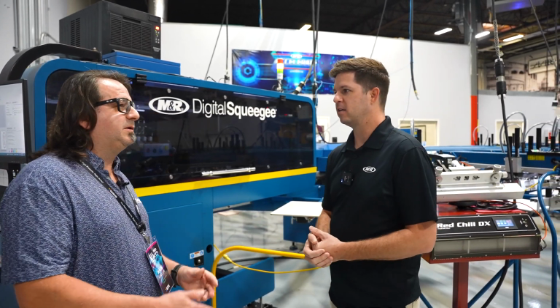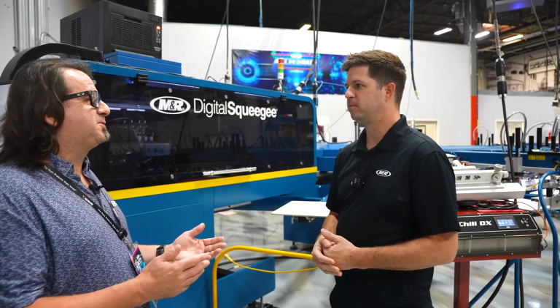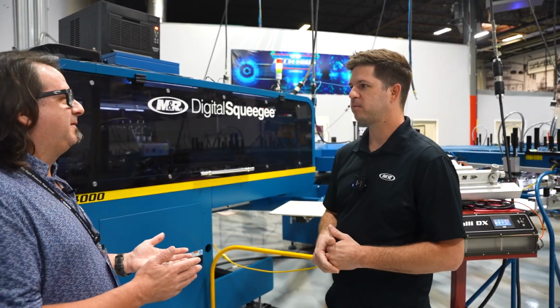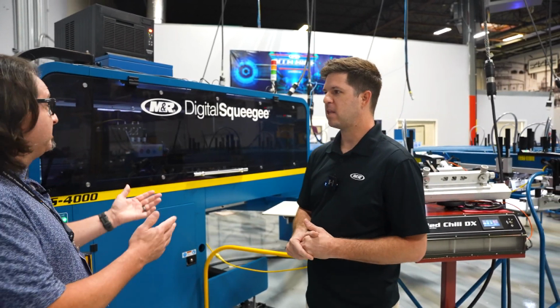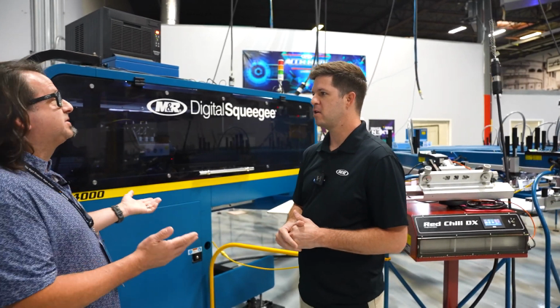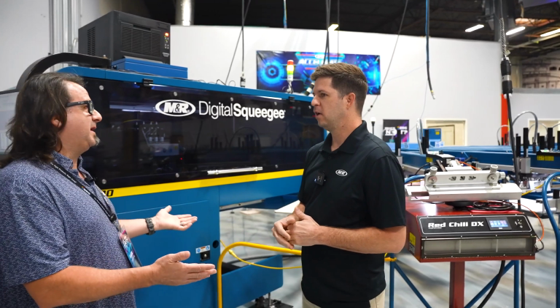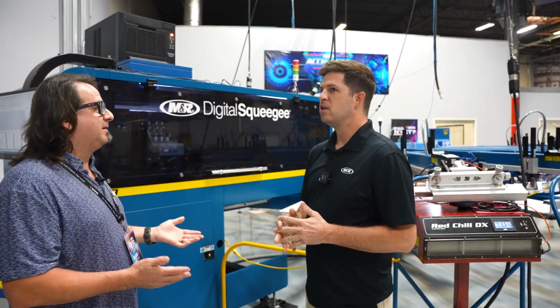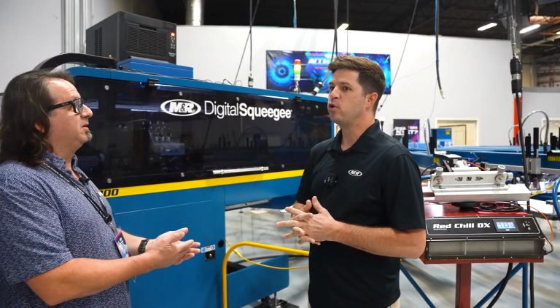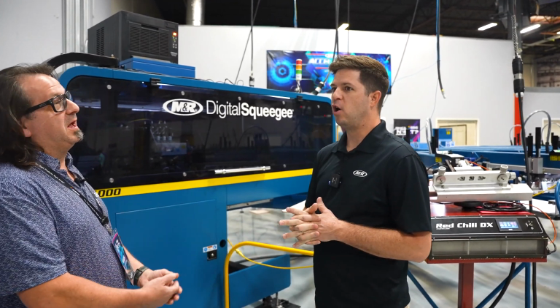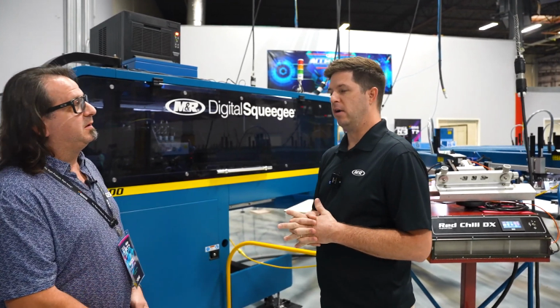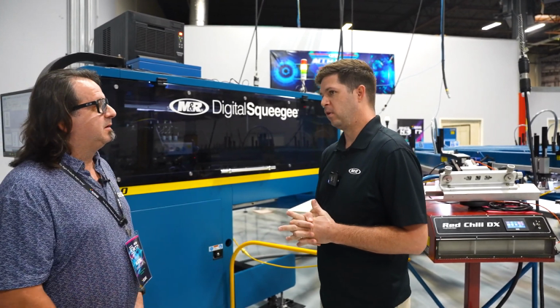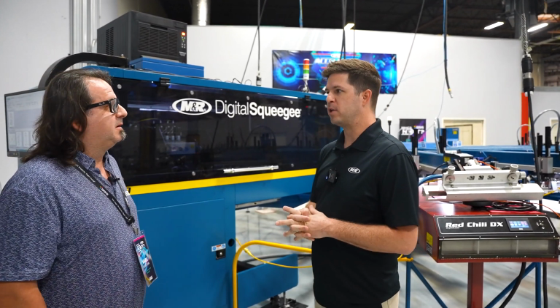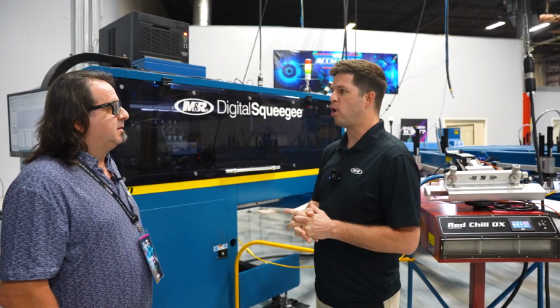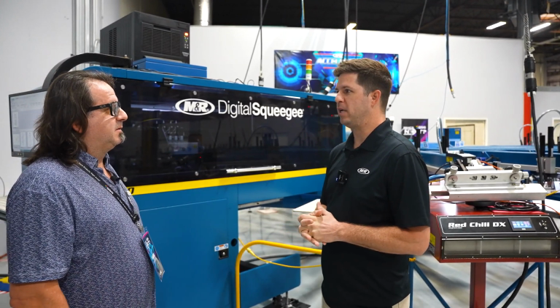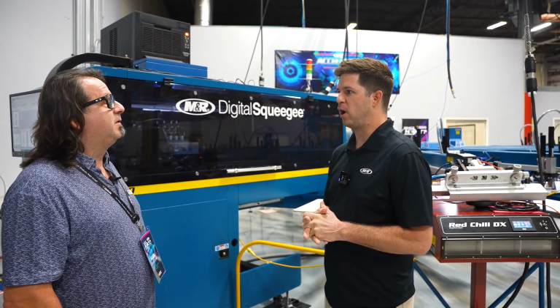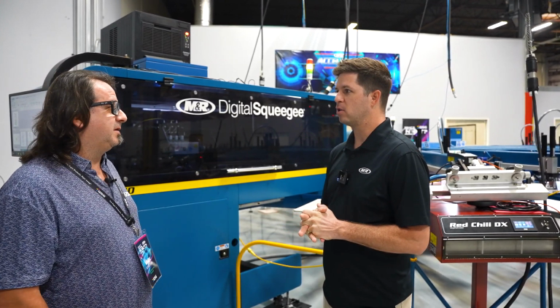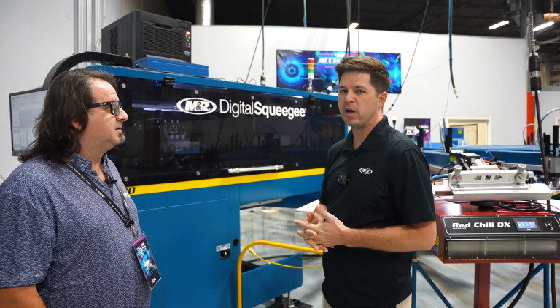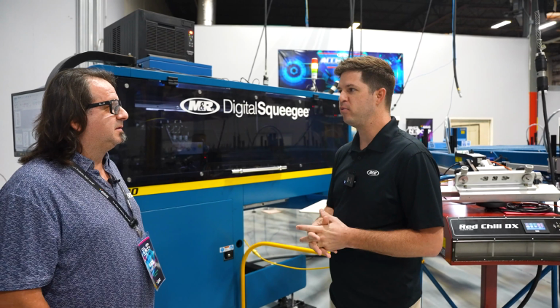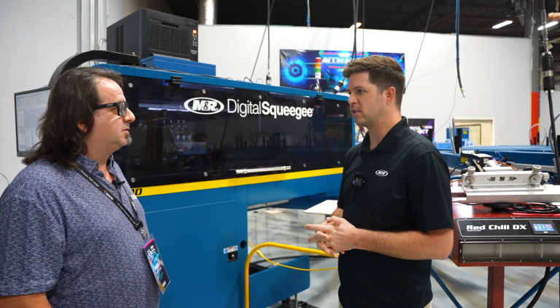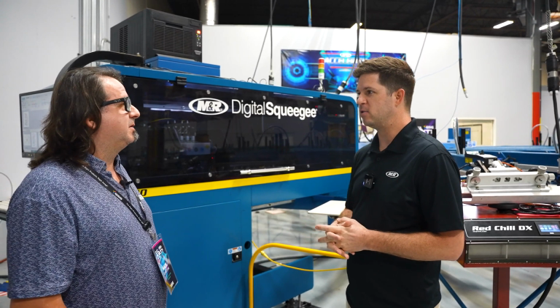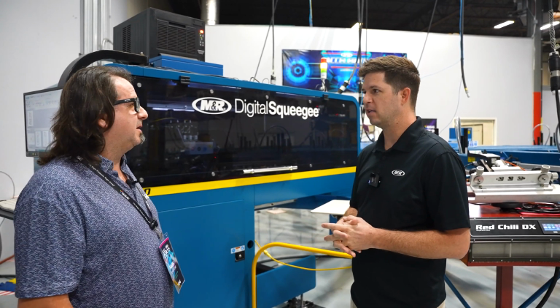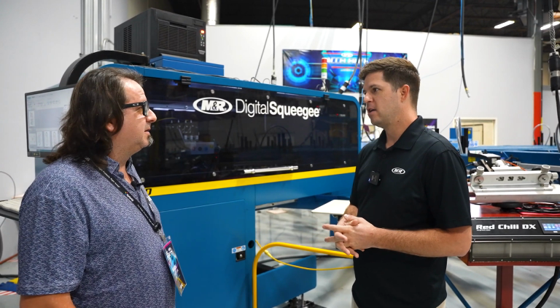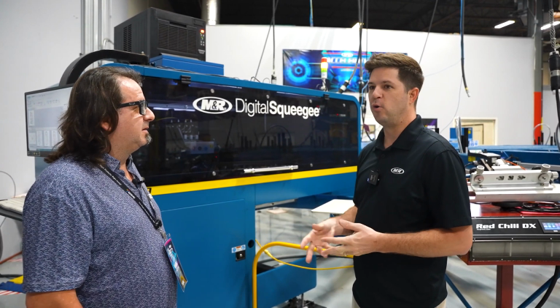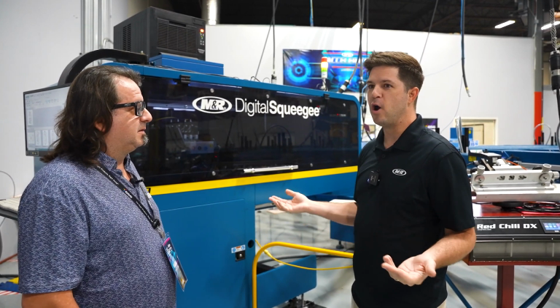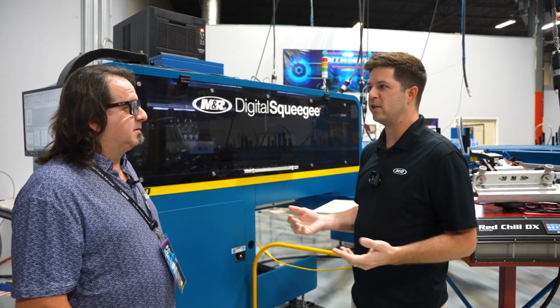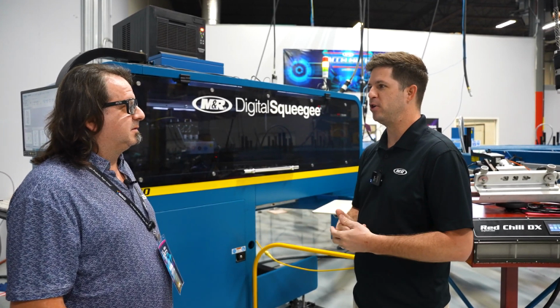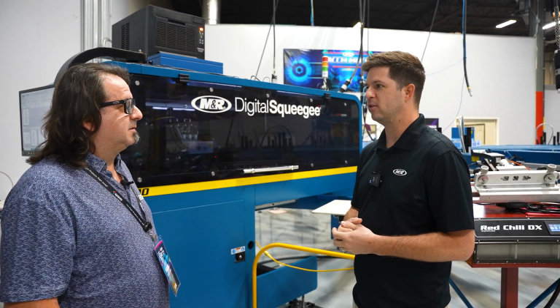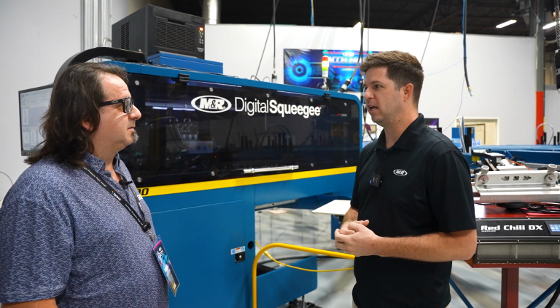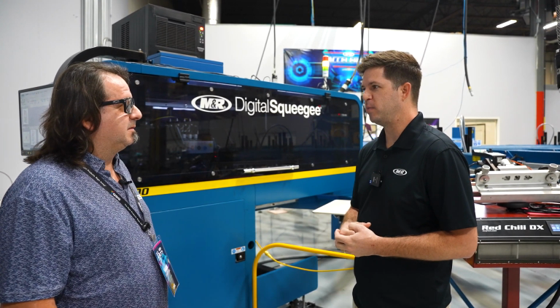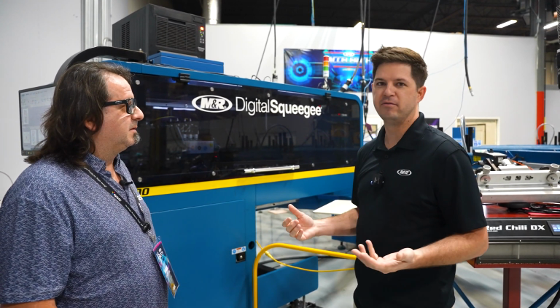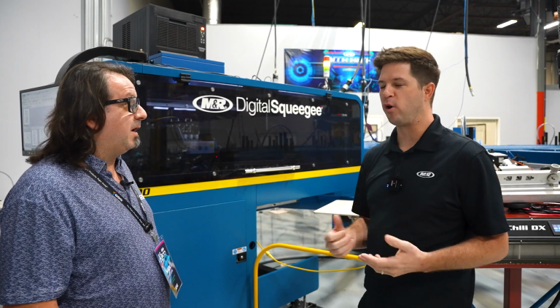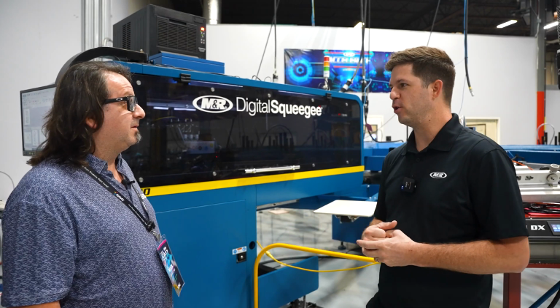And you mentioned speed — what are we looking at? Up to 400 pieces. So you're at screen print speeds. No other digital machine out there is going to give you that kind of speed.